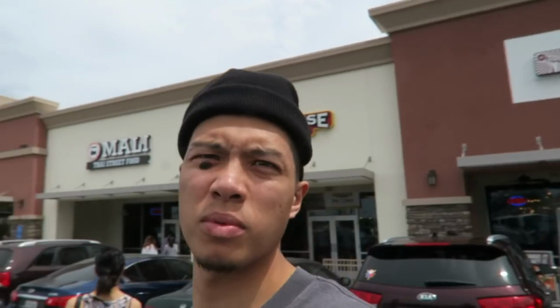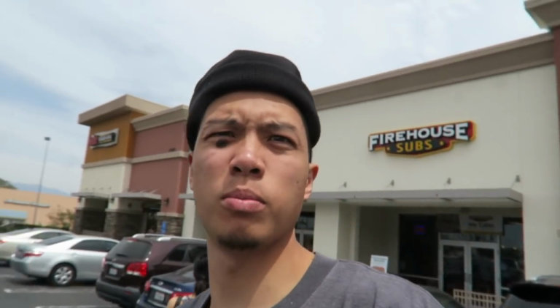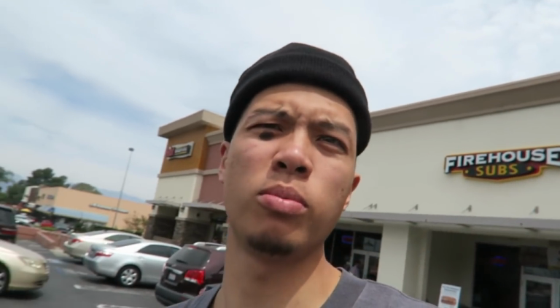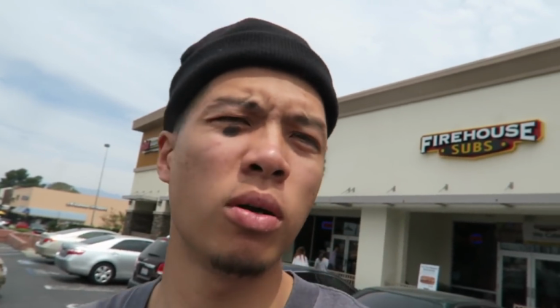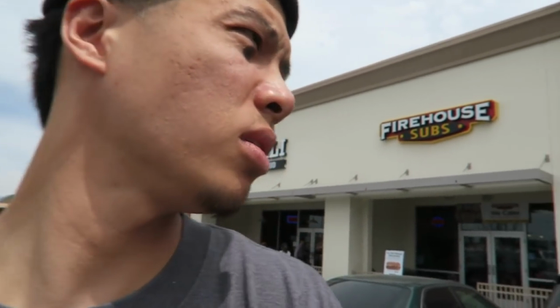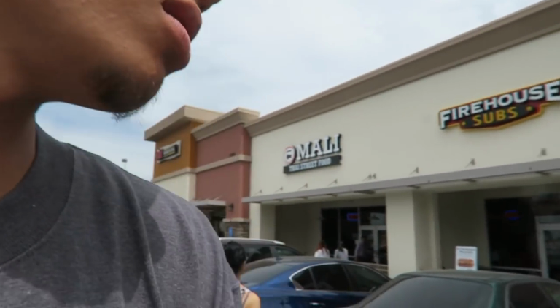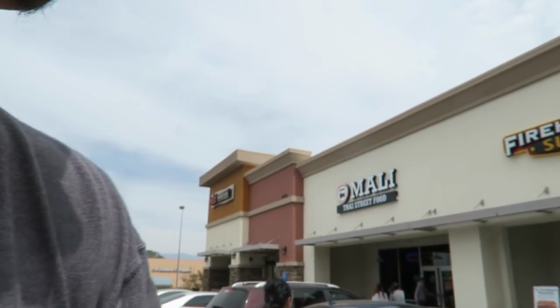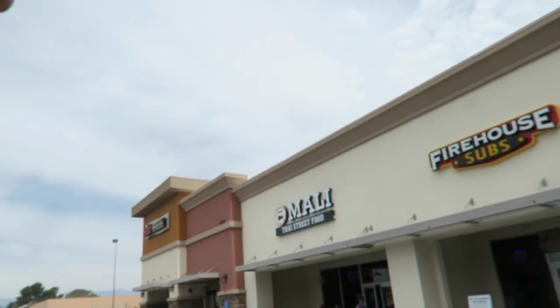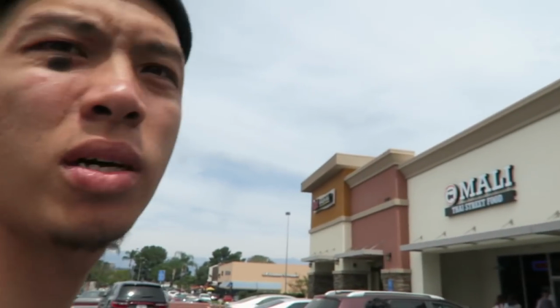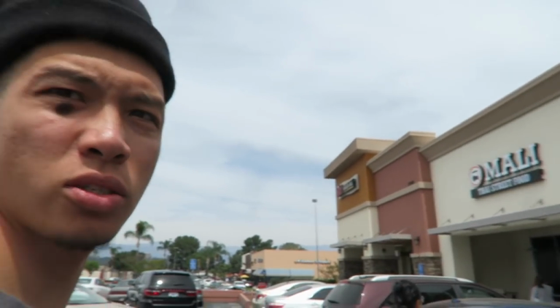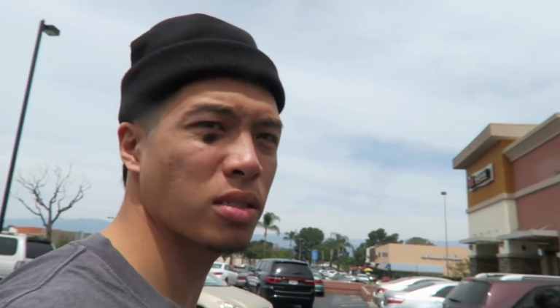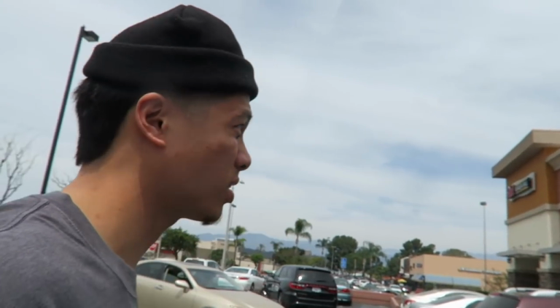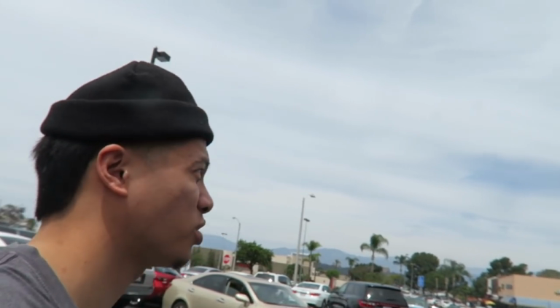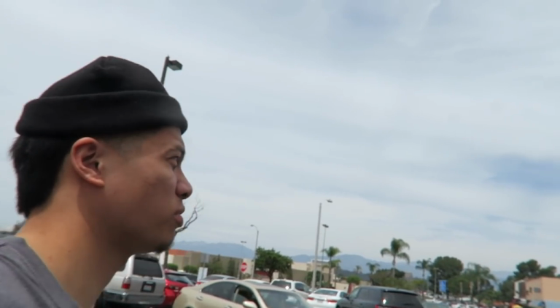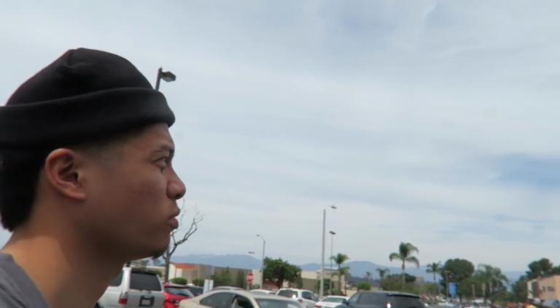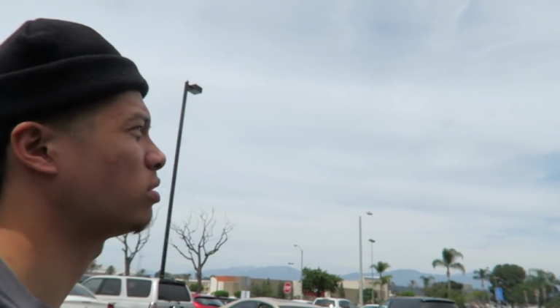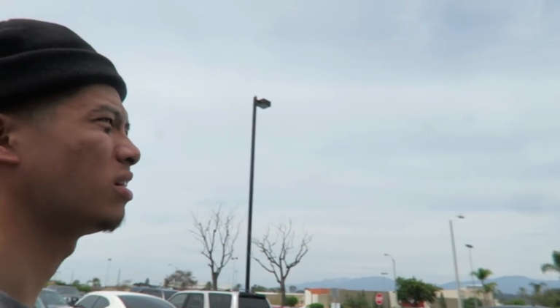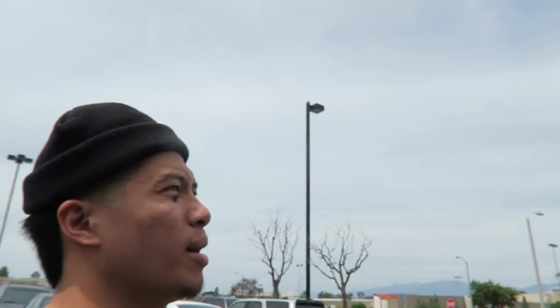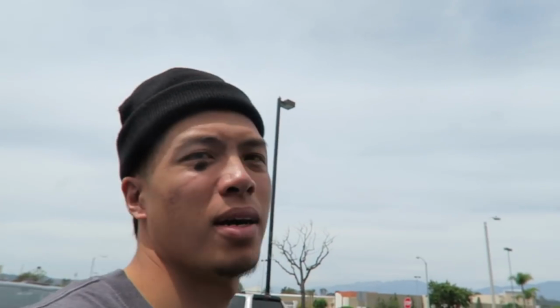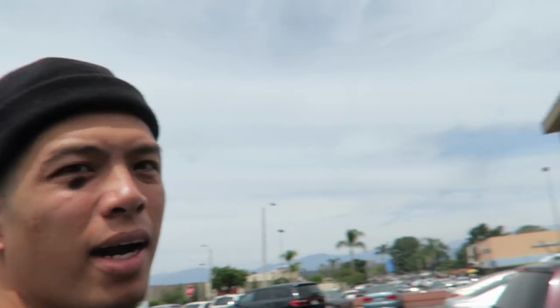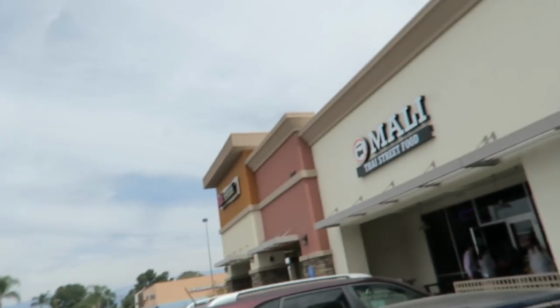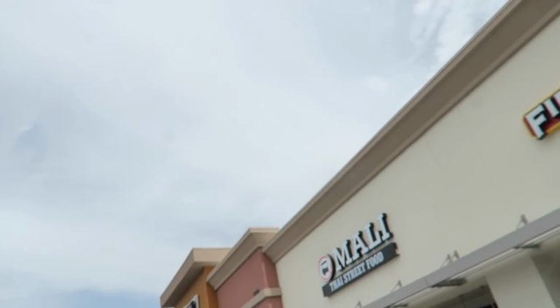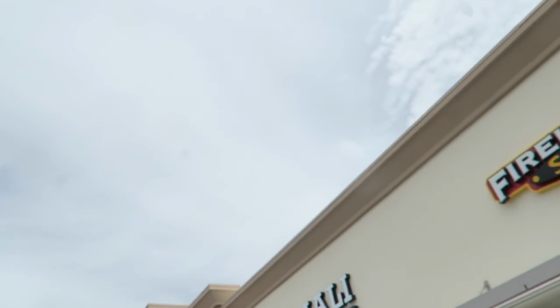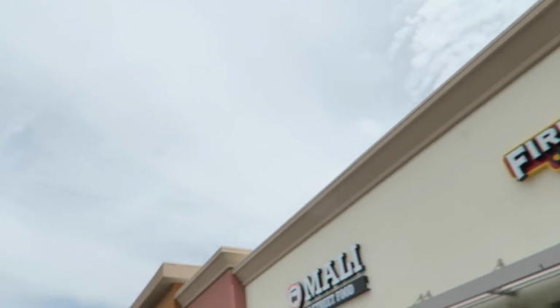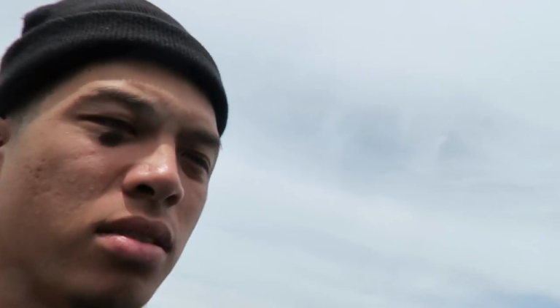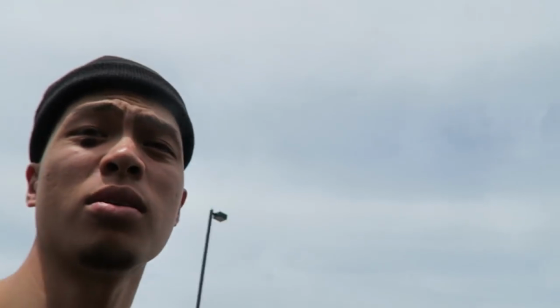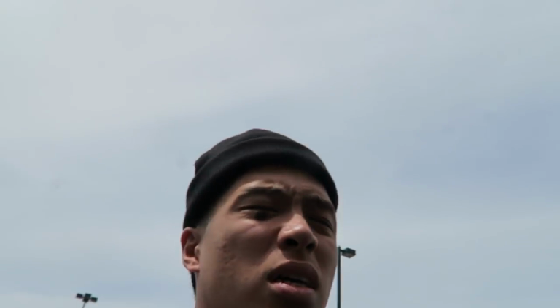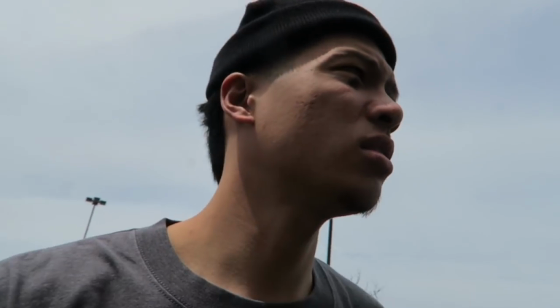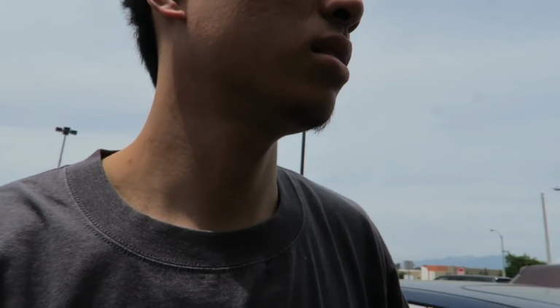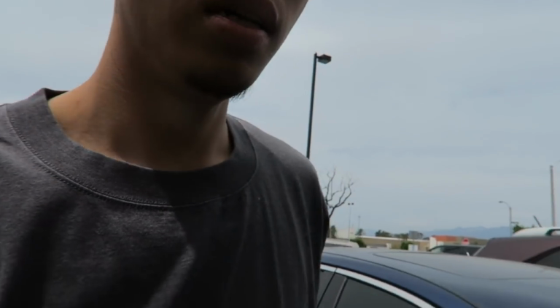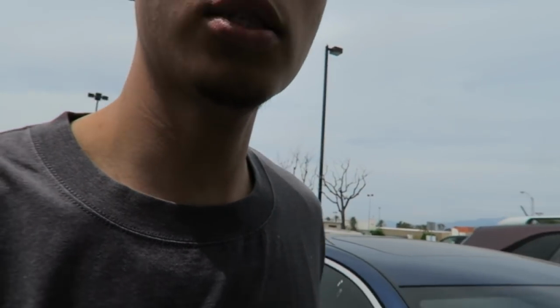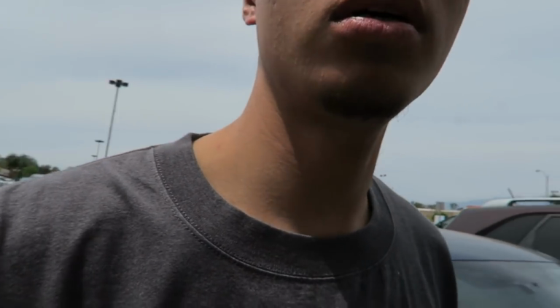Me and the boo-boo always eating good — about to try some Thai strips at this place called Mali. It's great.